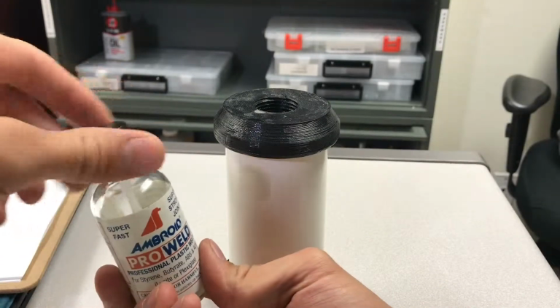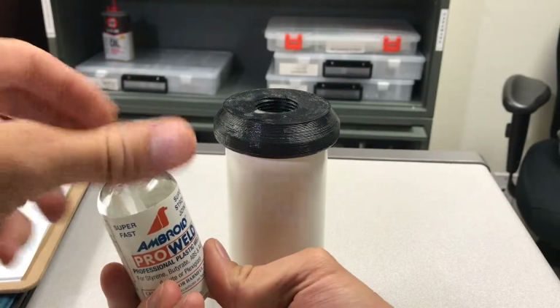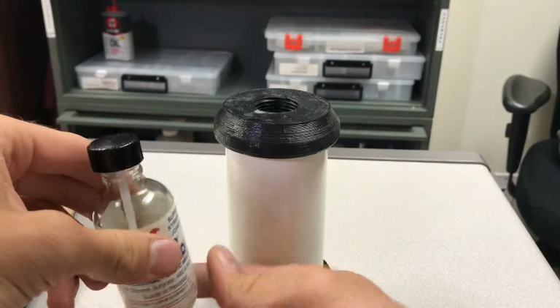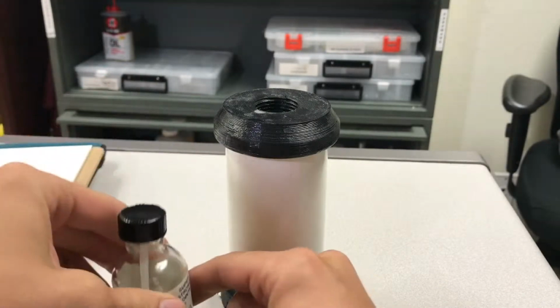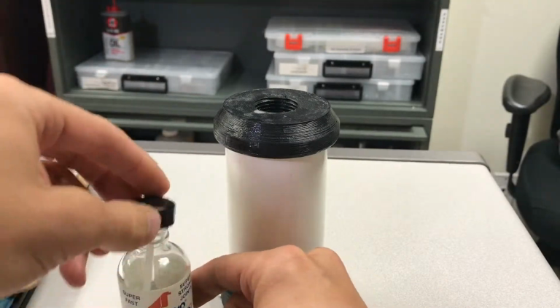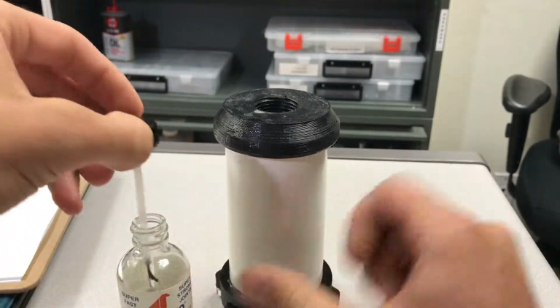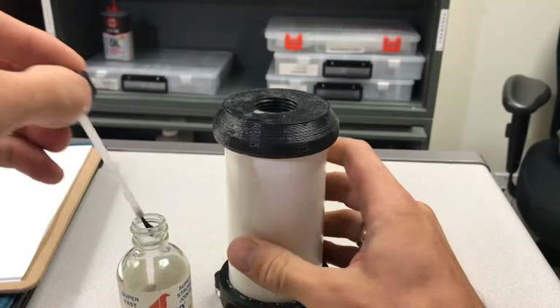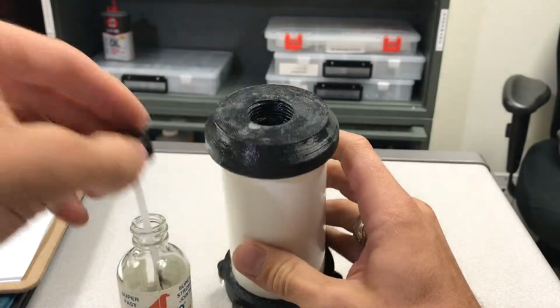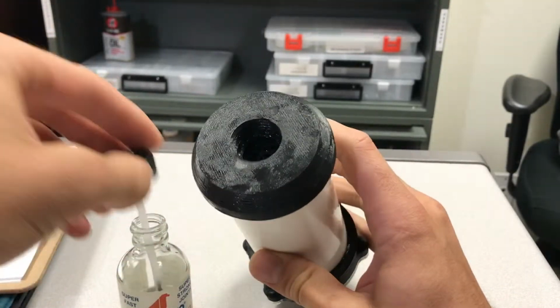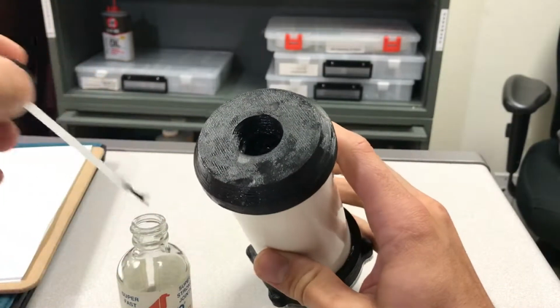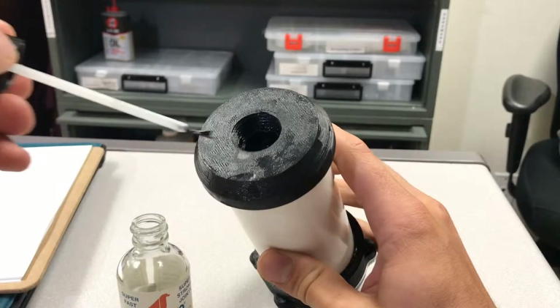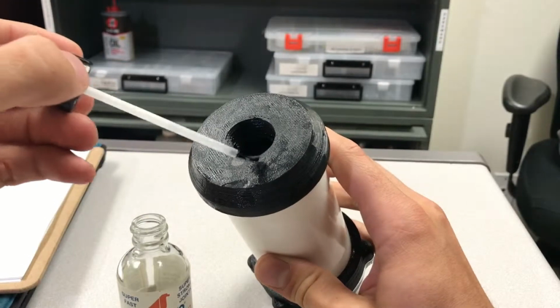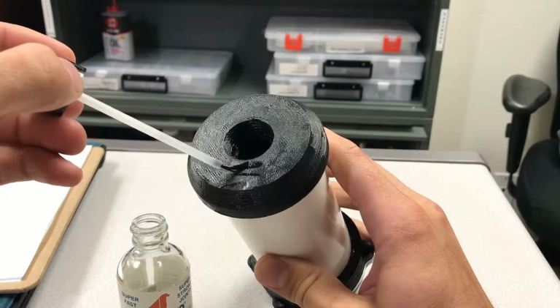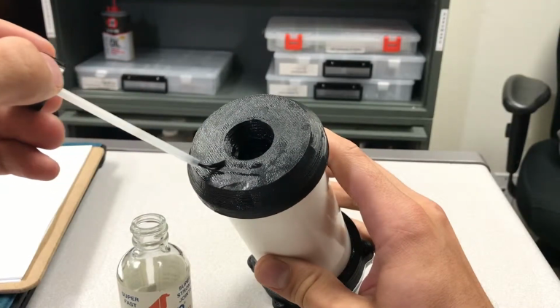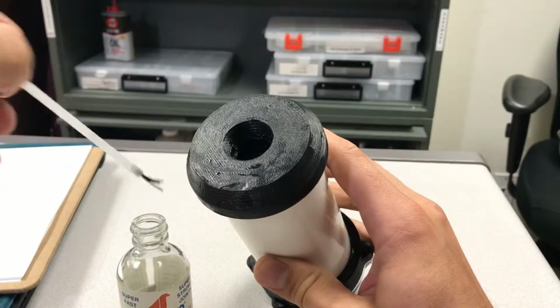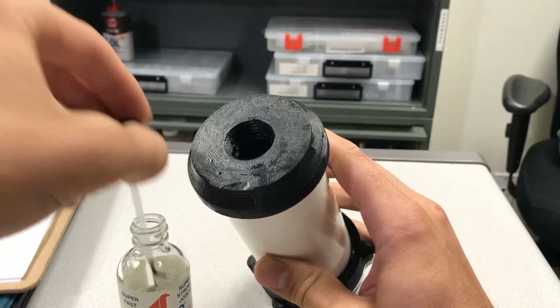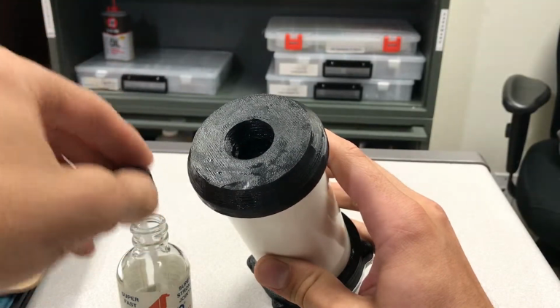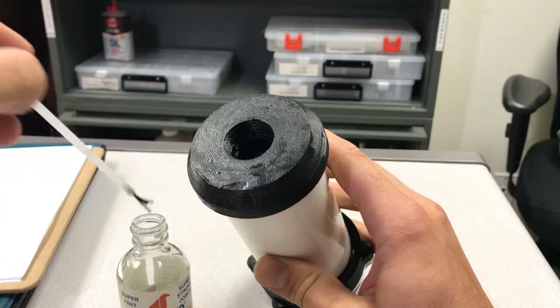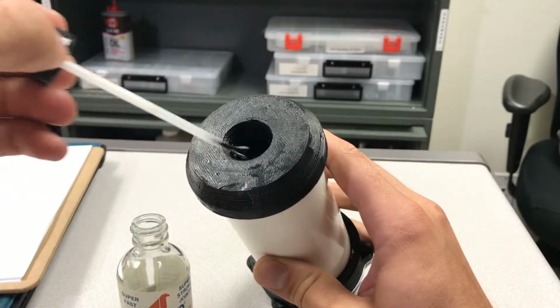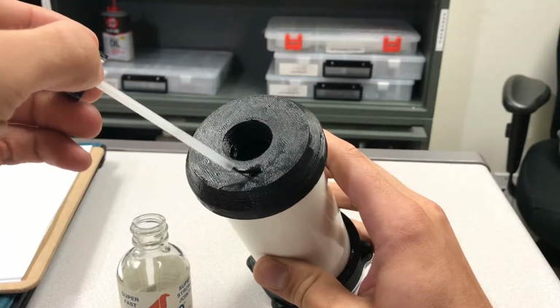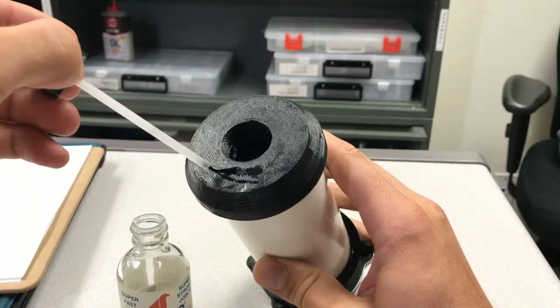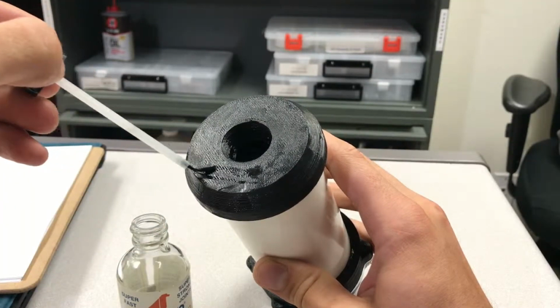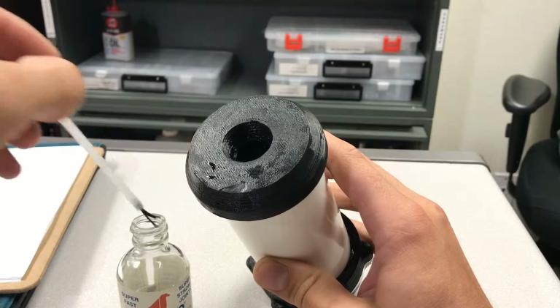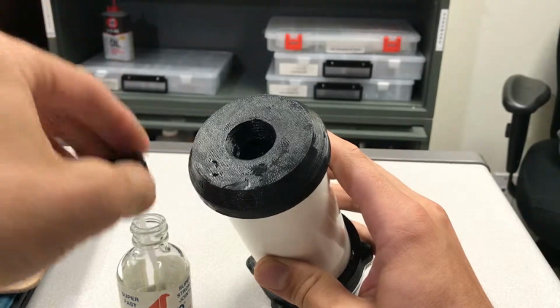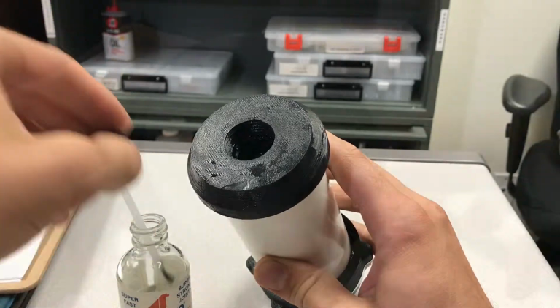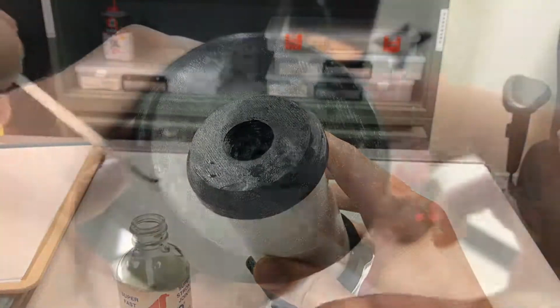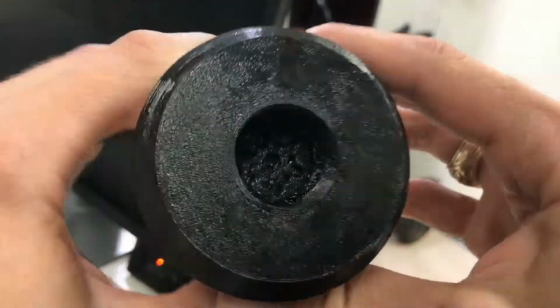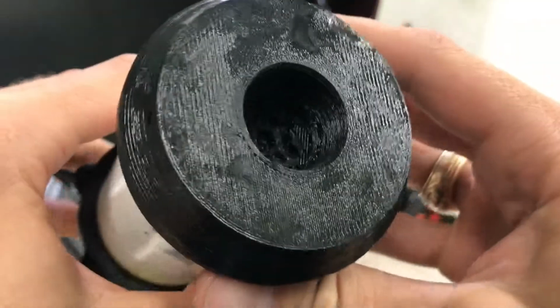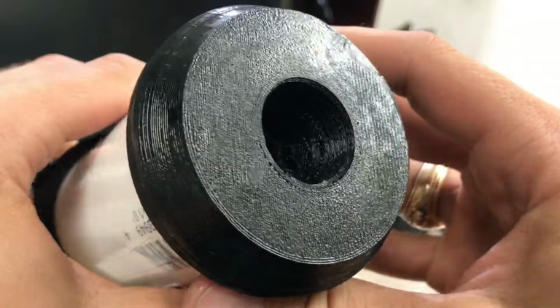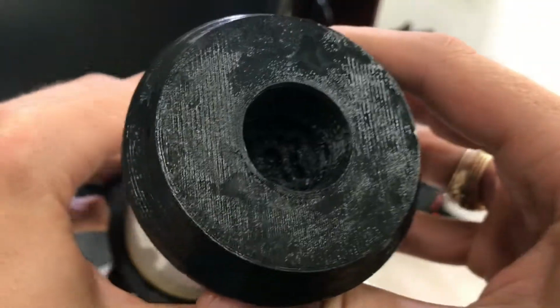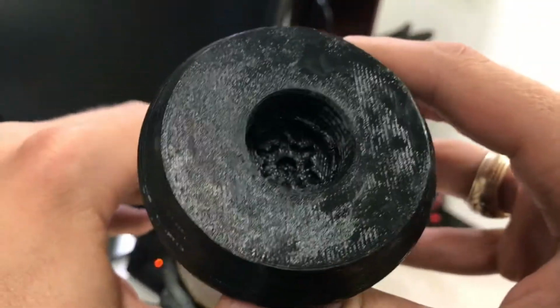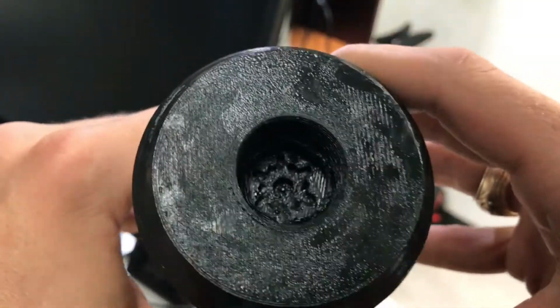This is the ProWeld we're applying to try to fill in any gaps, because the 3D prints admittedly have some porosity — they have some gaps in between extrusions that can allow water to pass.